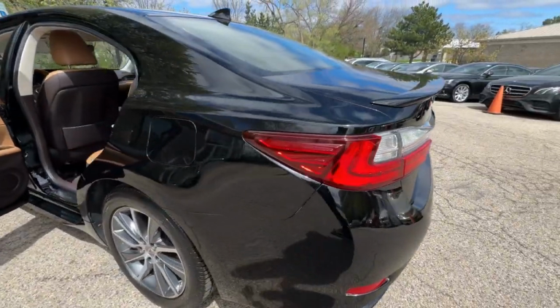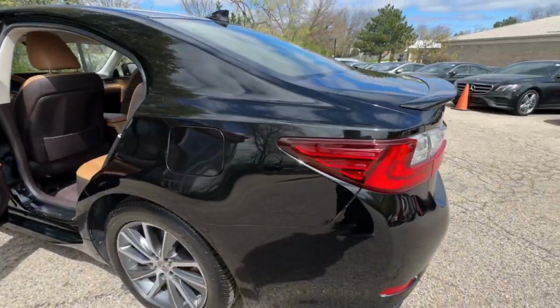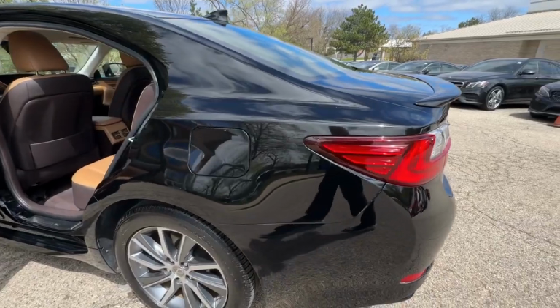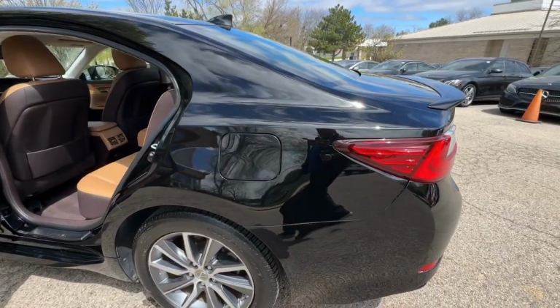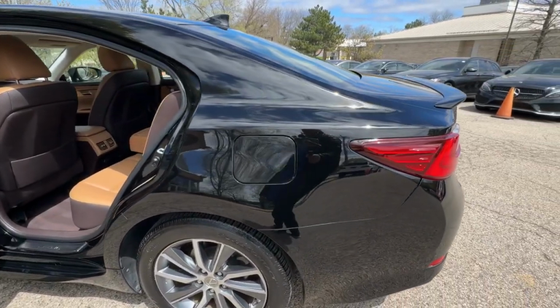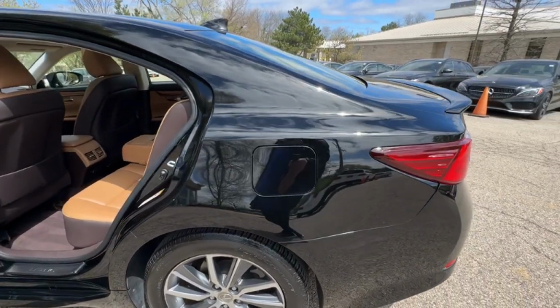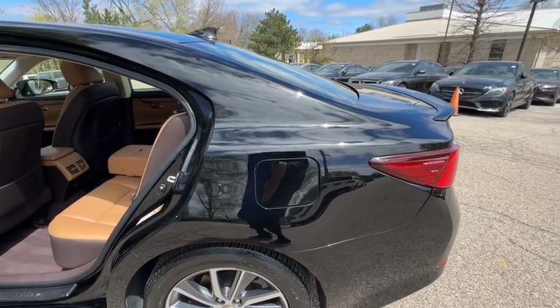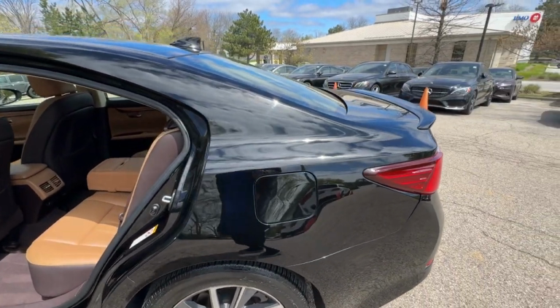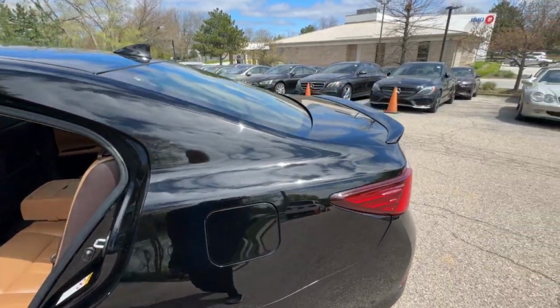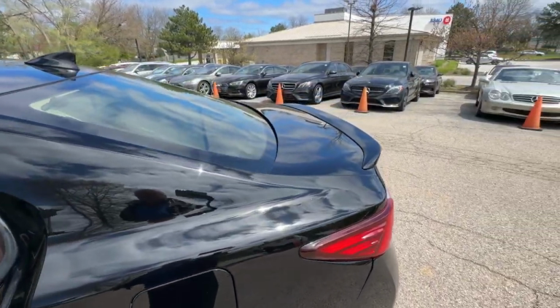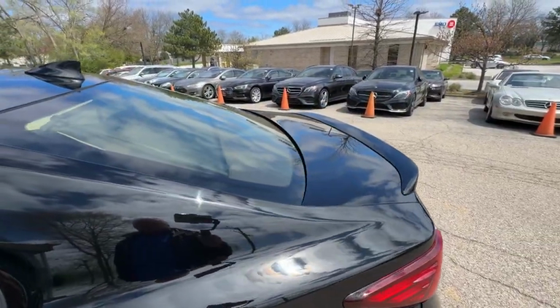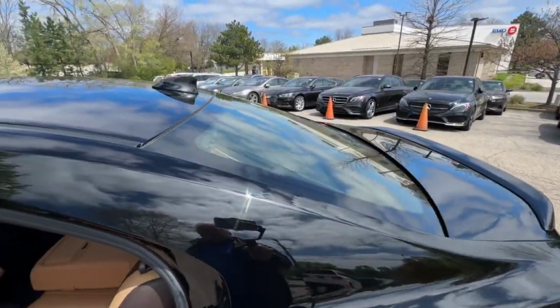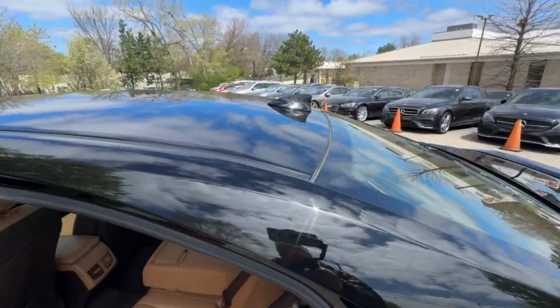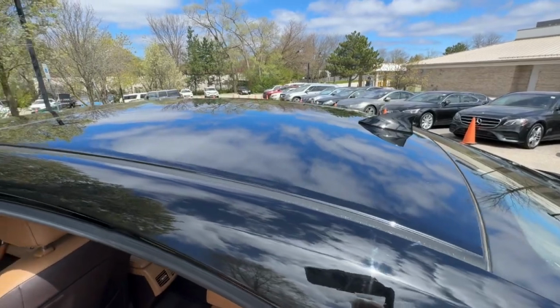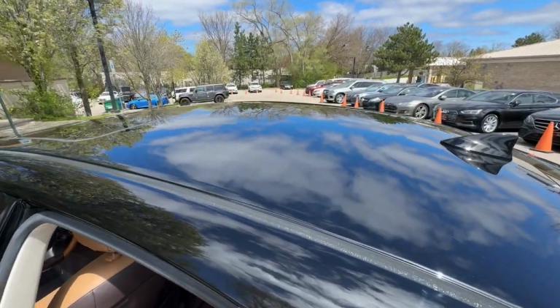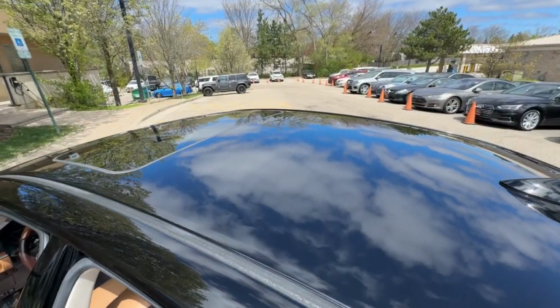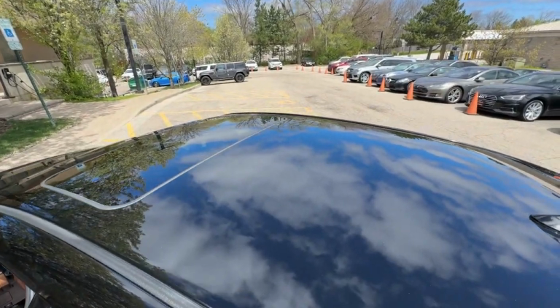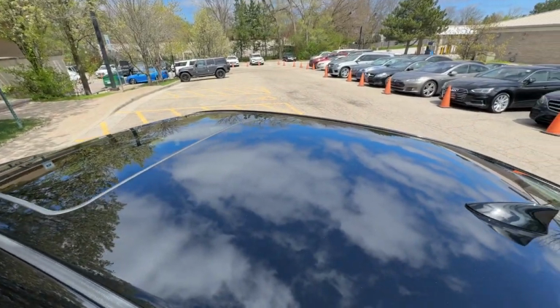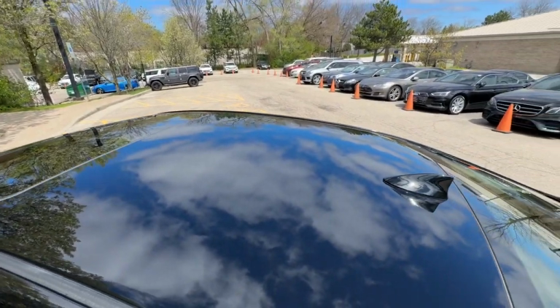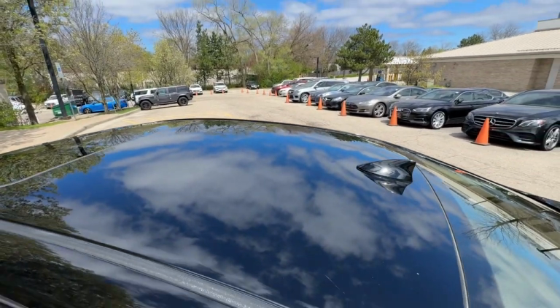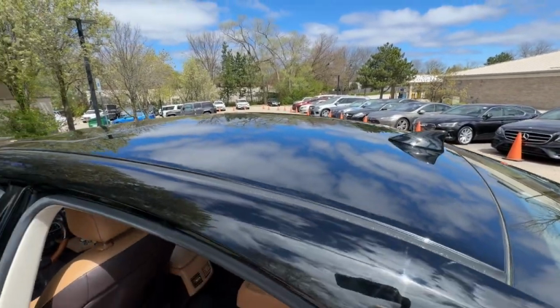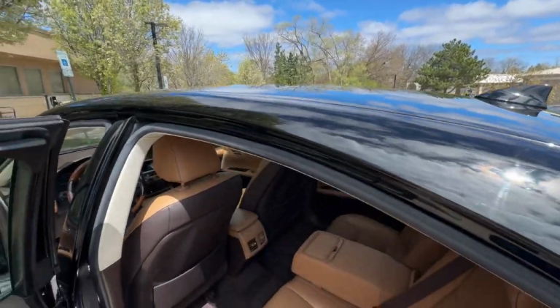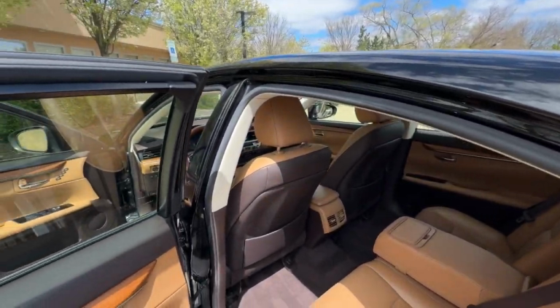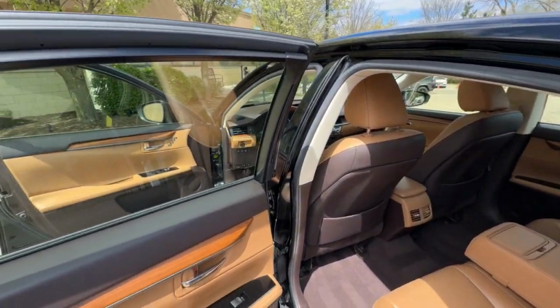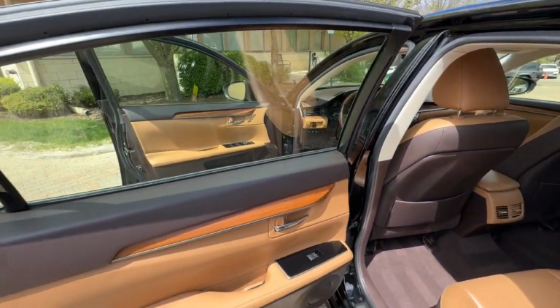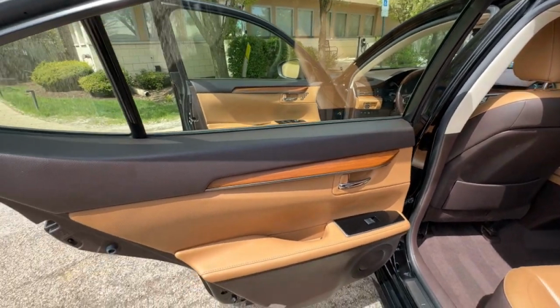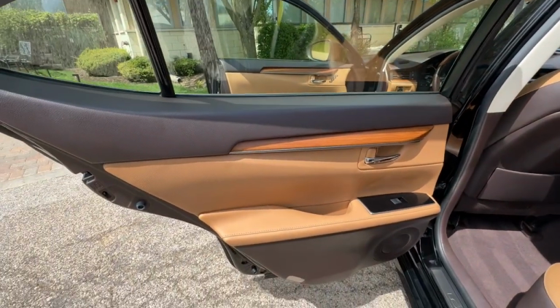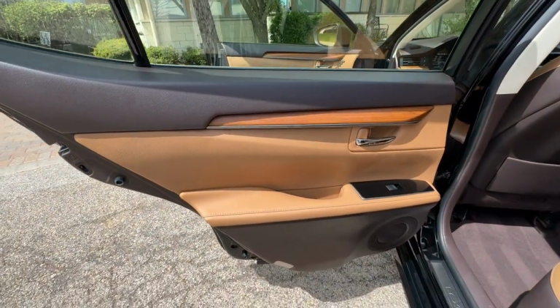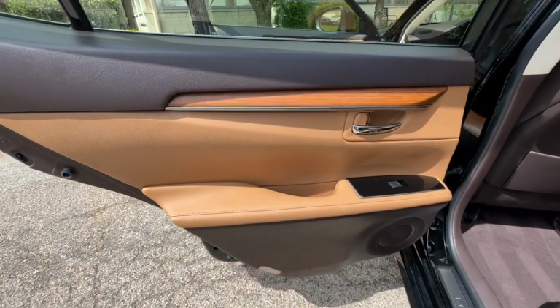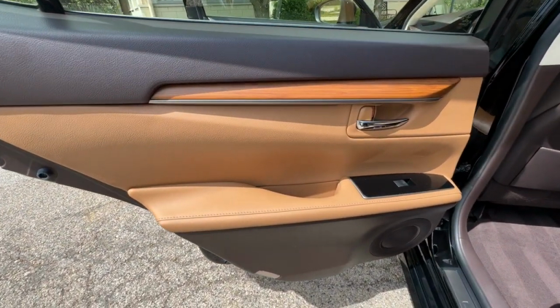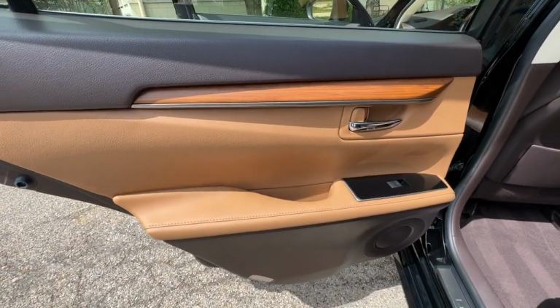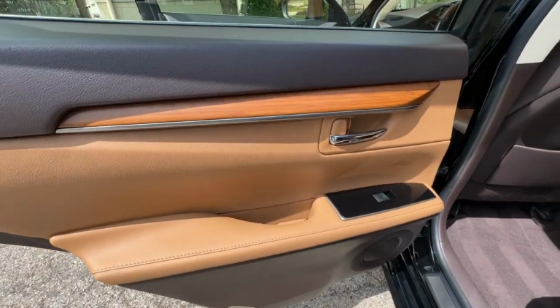Schedule a test drive today at 847-947-2900. Visit us at www.luxcarschicago.com. Lux Cars Chicago is the ultimate source for all your automobile-related needs.